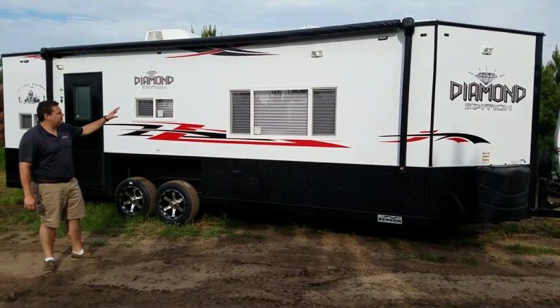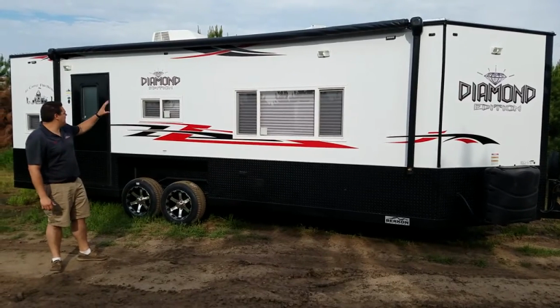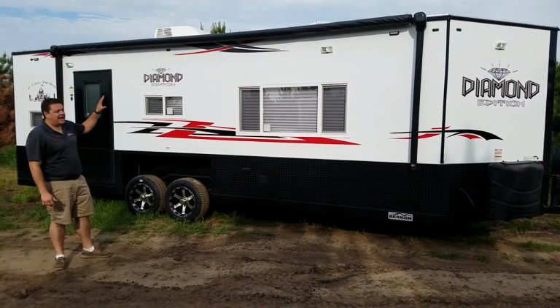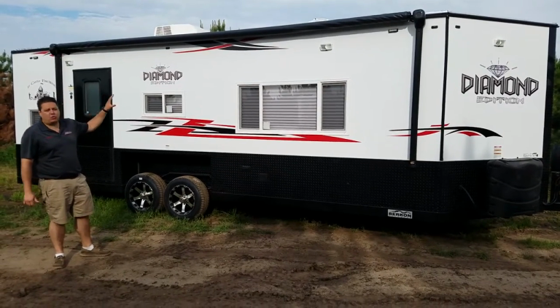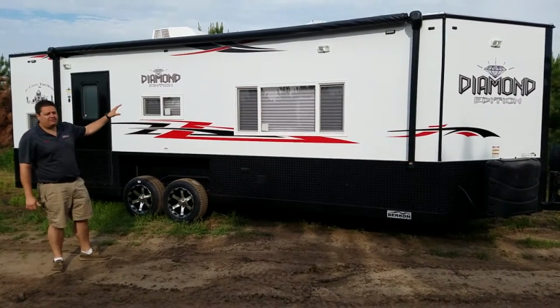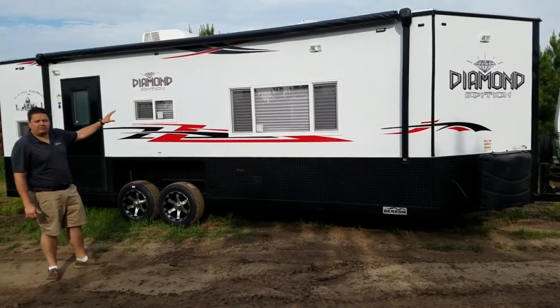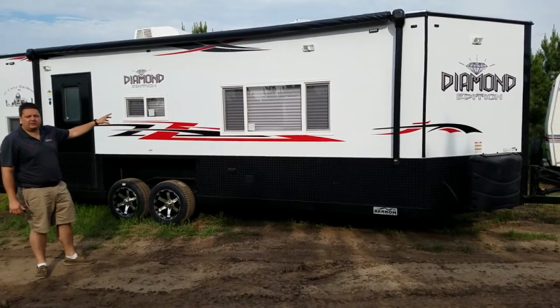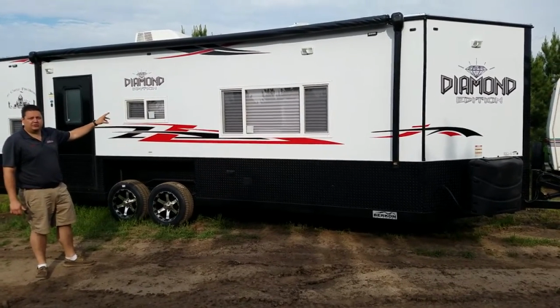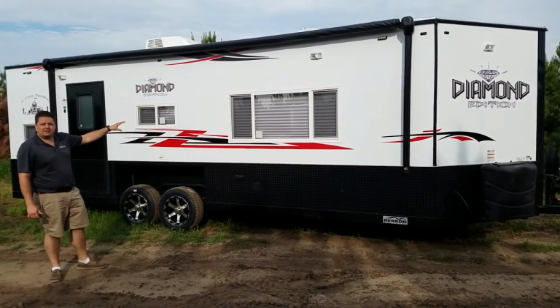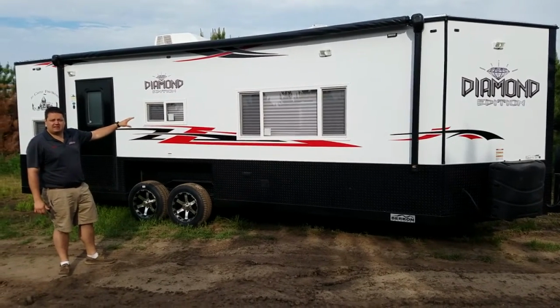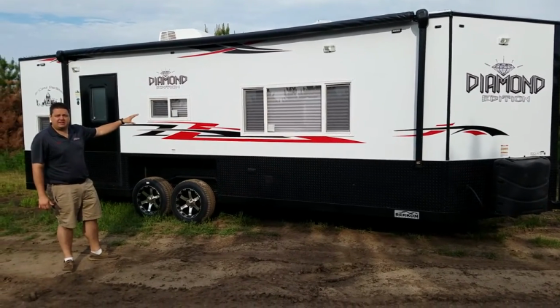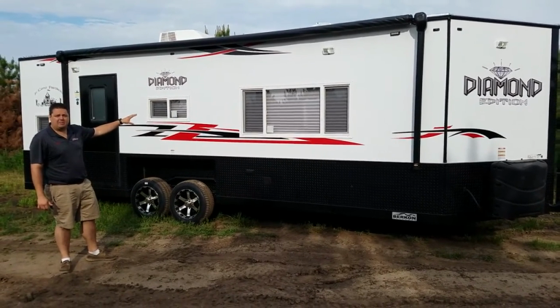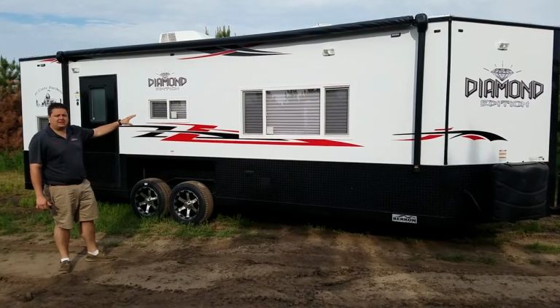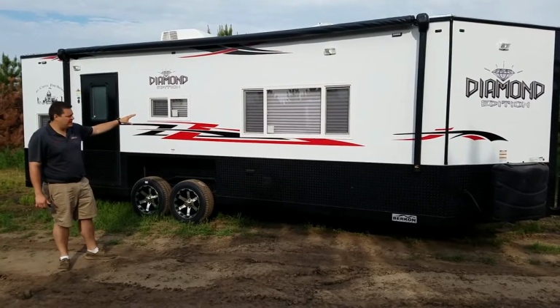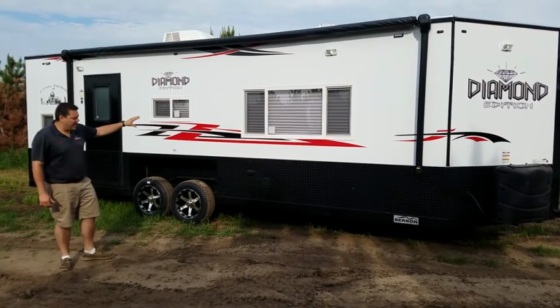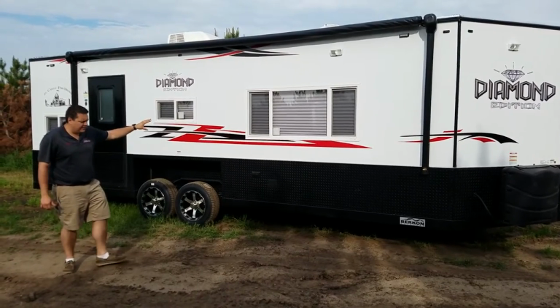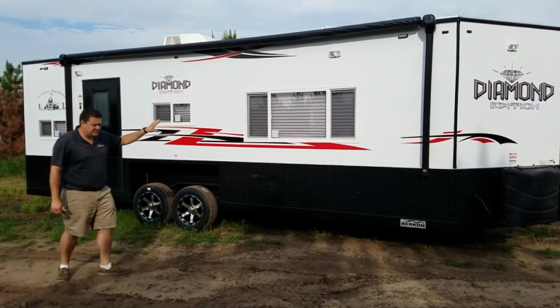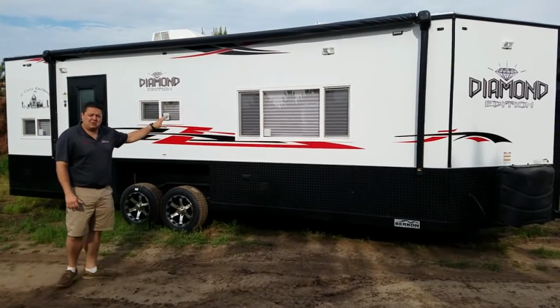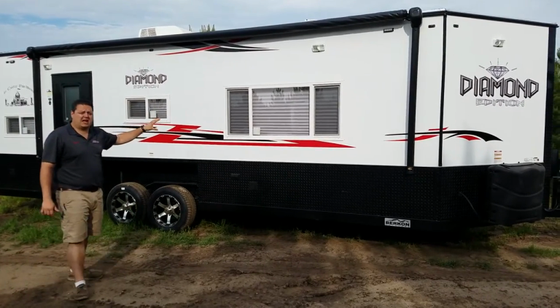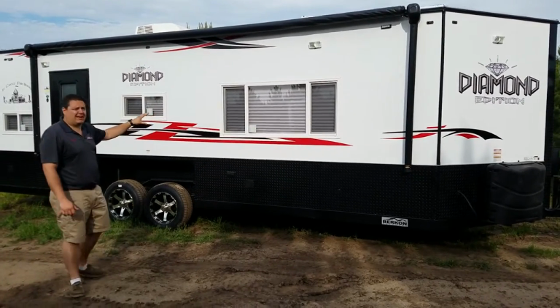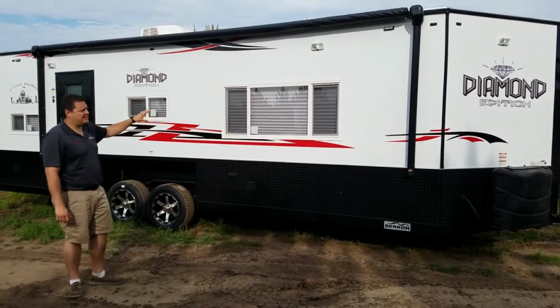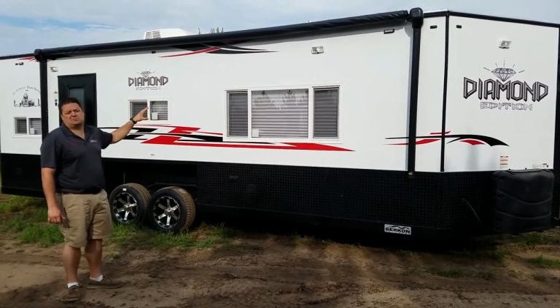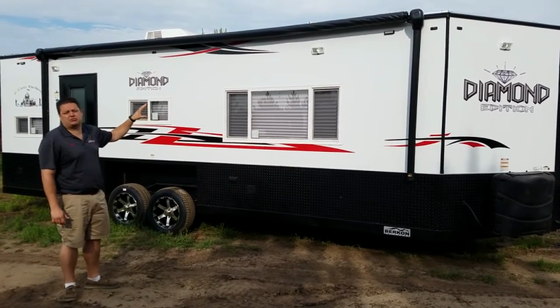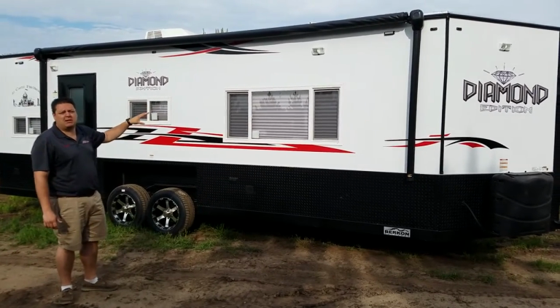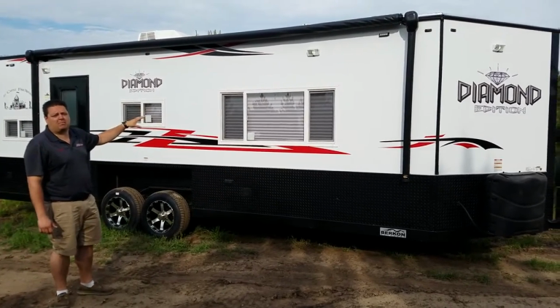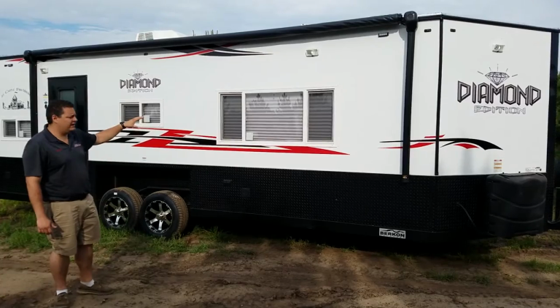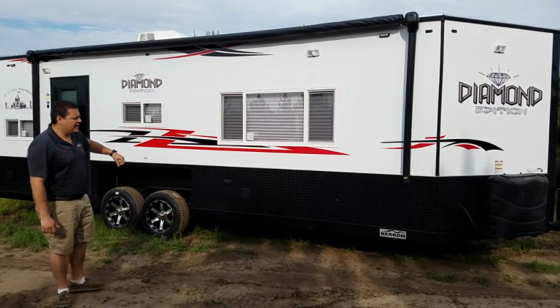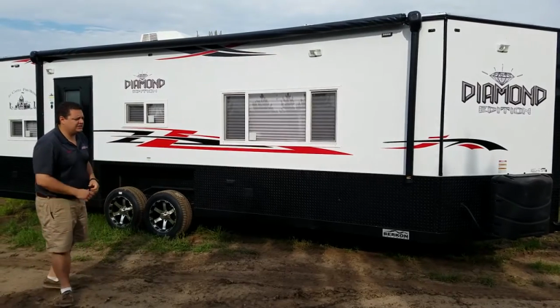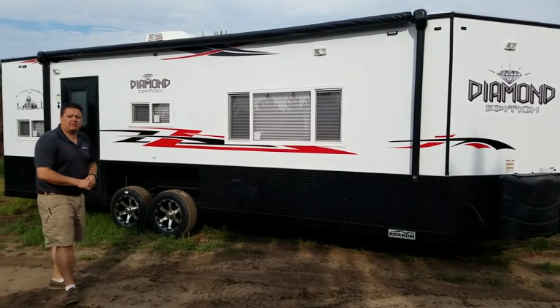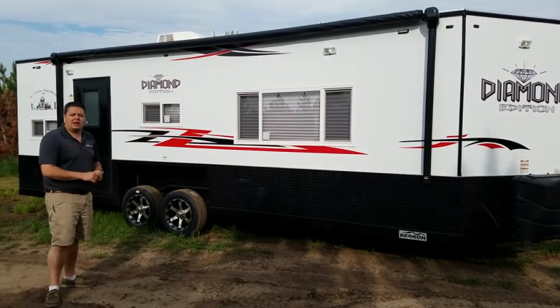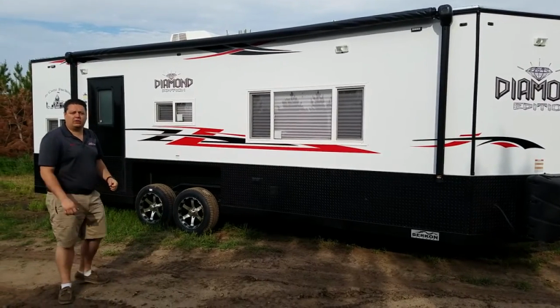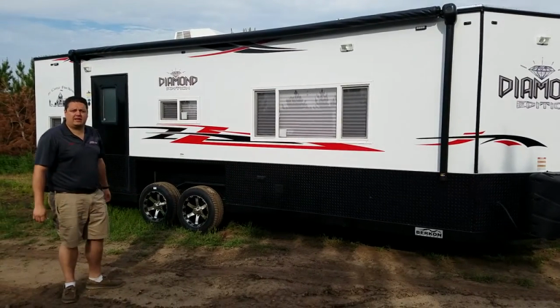This is a 24 foot 2017 Diamond Edition. This is a newer design for Ice Castle and it's been extremely popular just from the really cool interior.